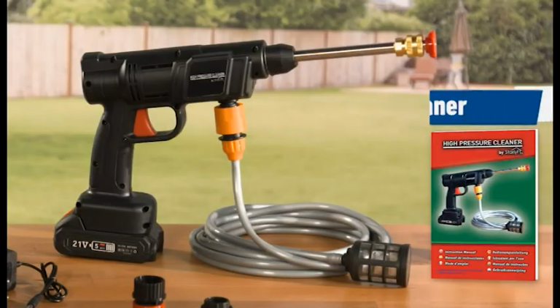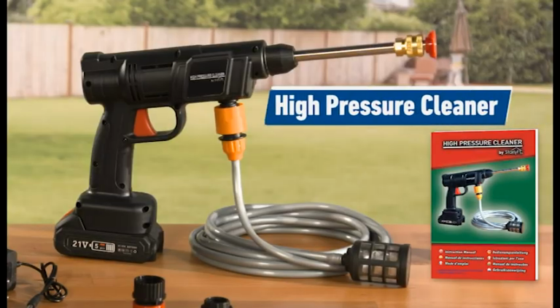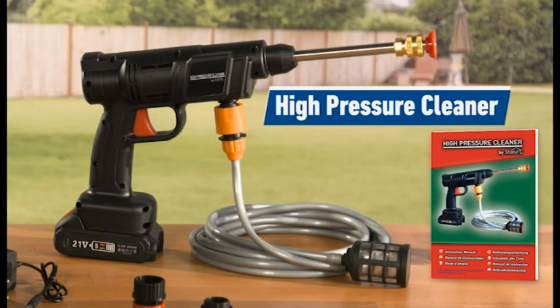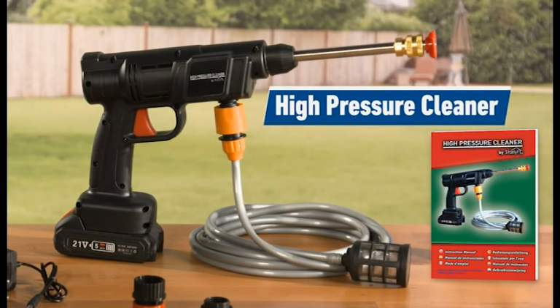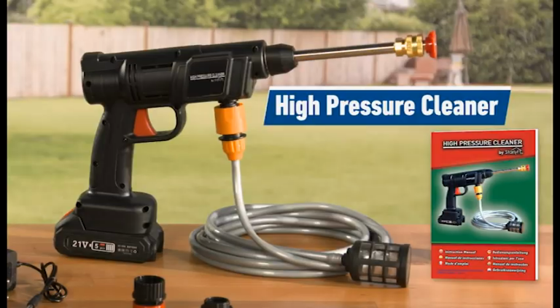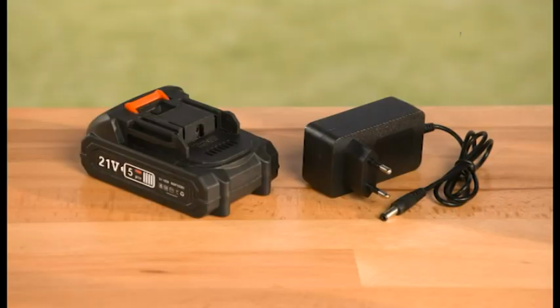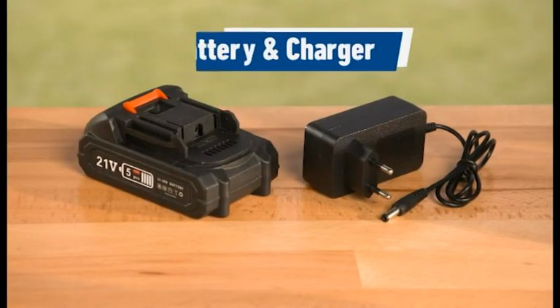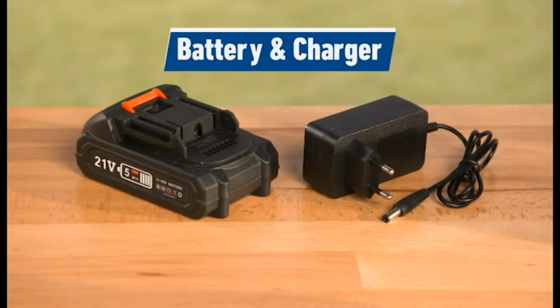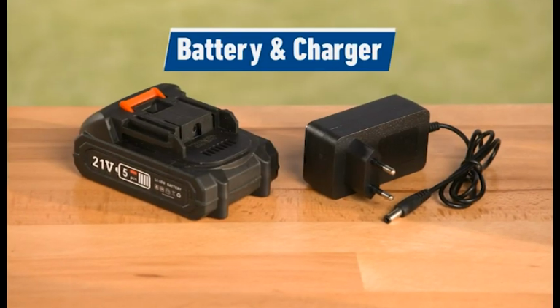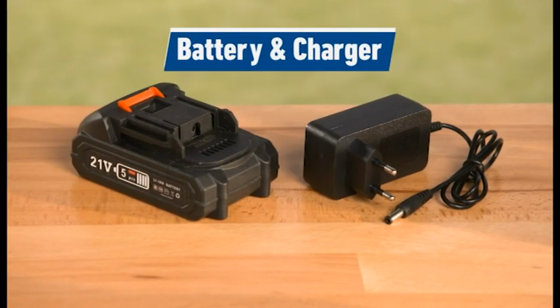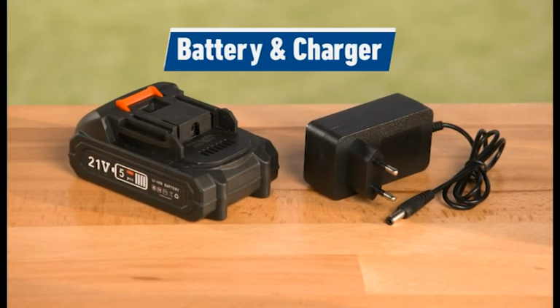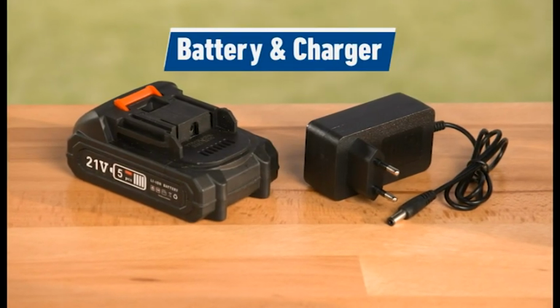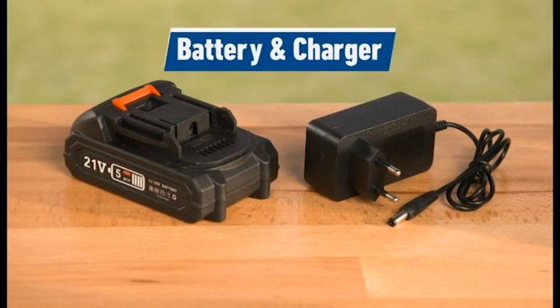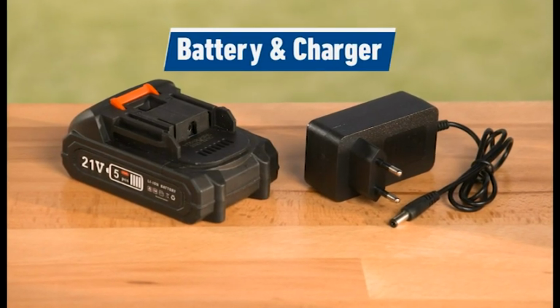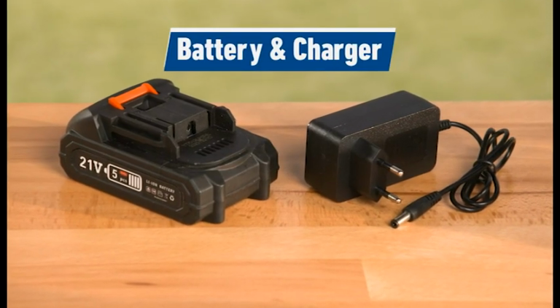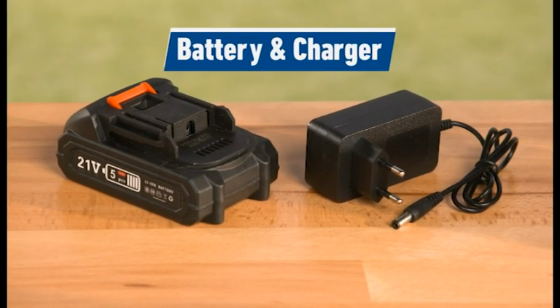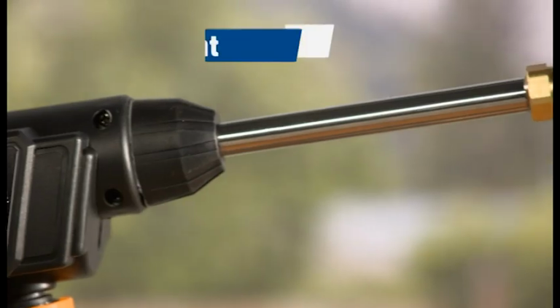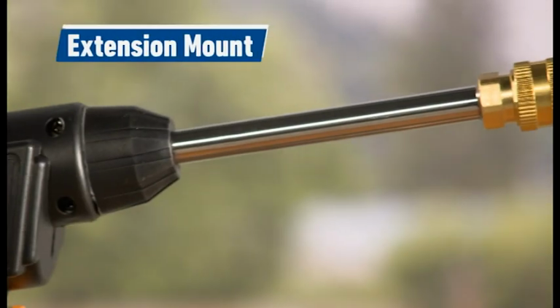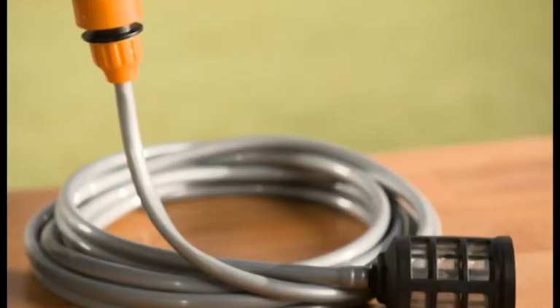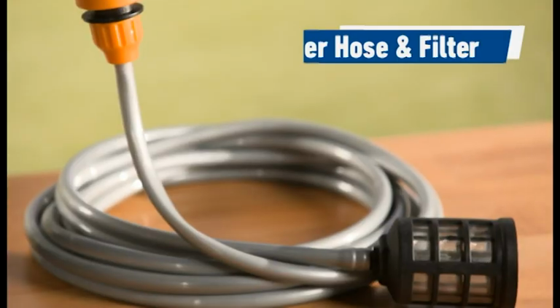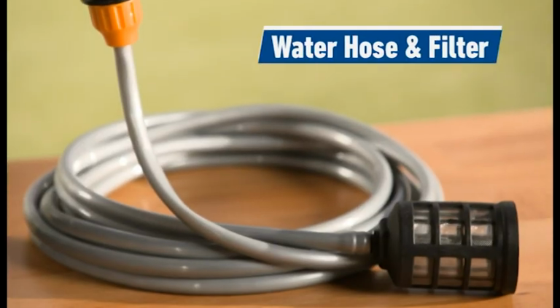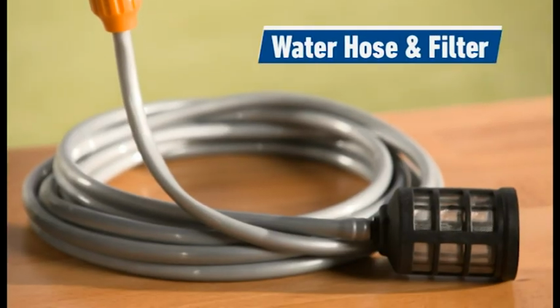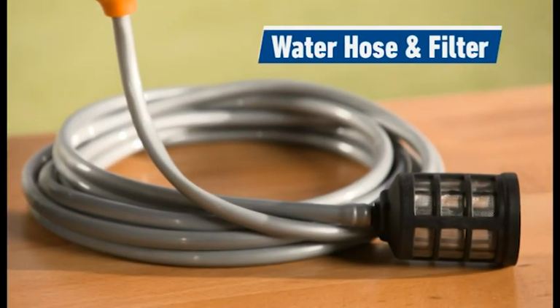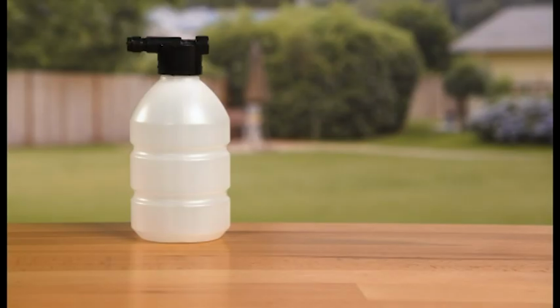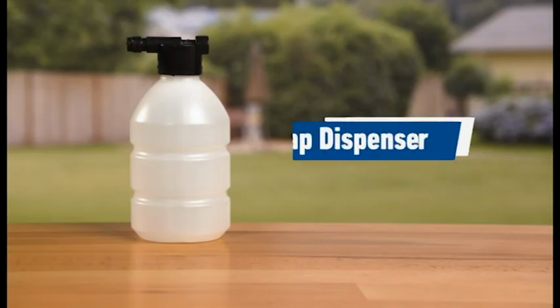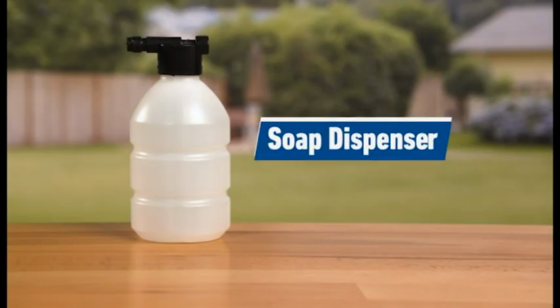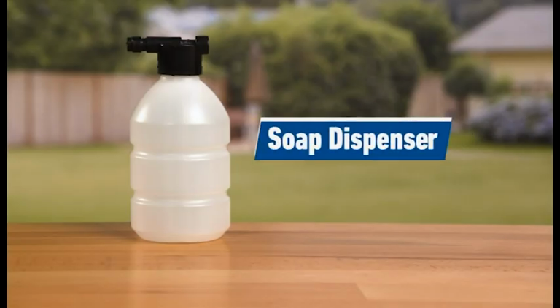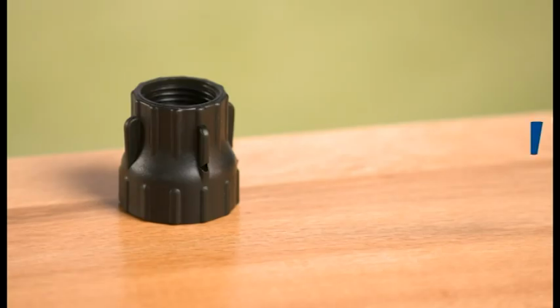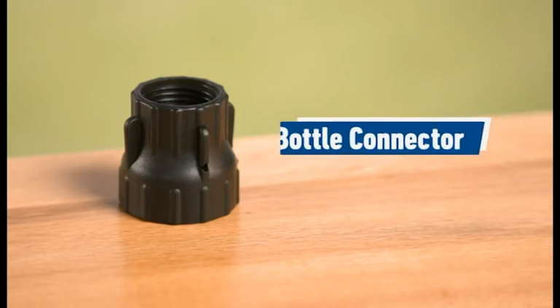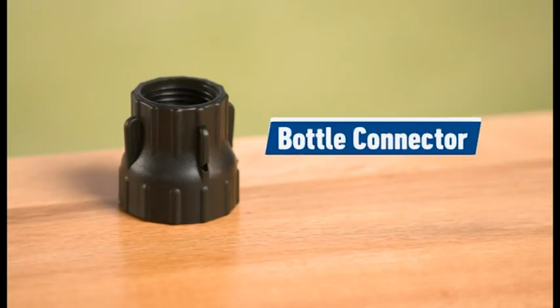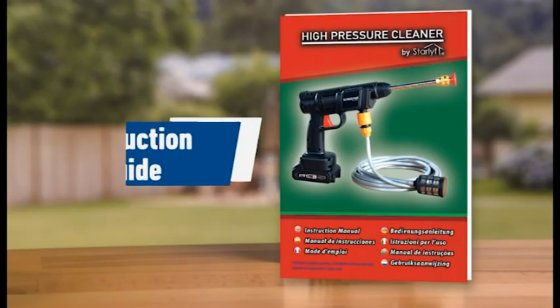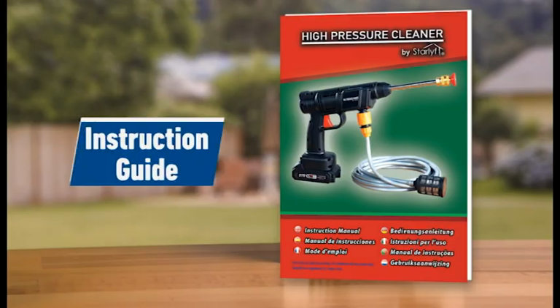The set includes the high-pressure cleaner, rechargeable long-life lithium-ion battery, and plug-in charger. The extension mount with high-pressure water hose and filter. Plus the soap dispenser, bottle connector, instruction guide, and two high-power spray nozzles with jet blast and wide-angle patterns.